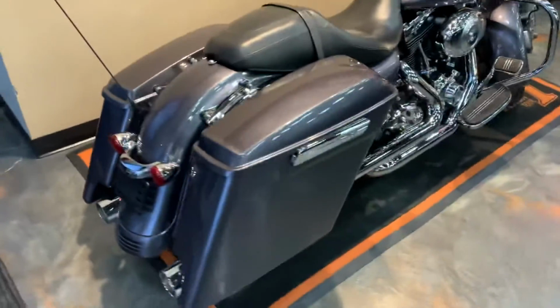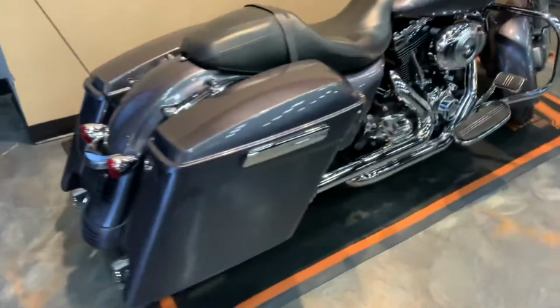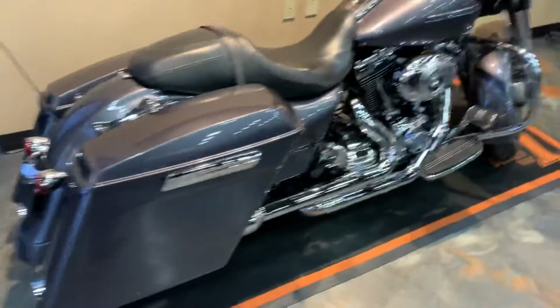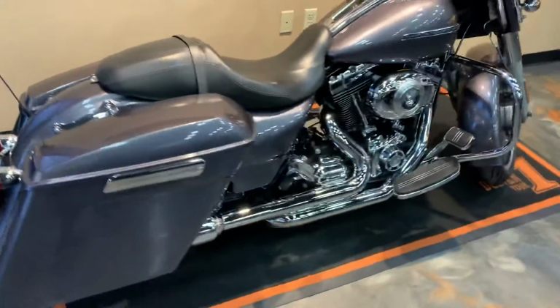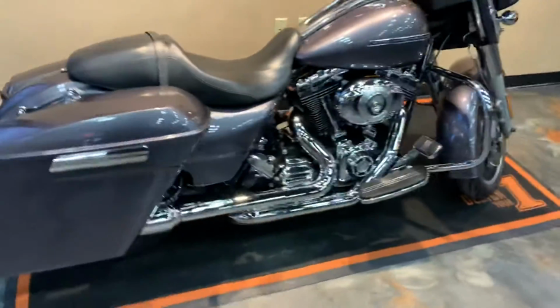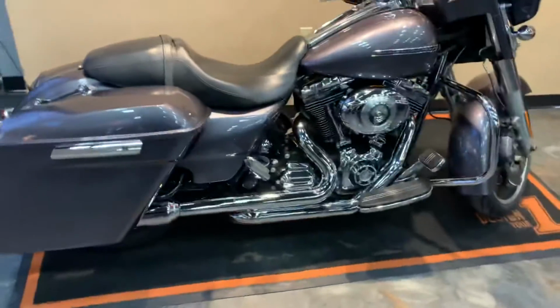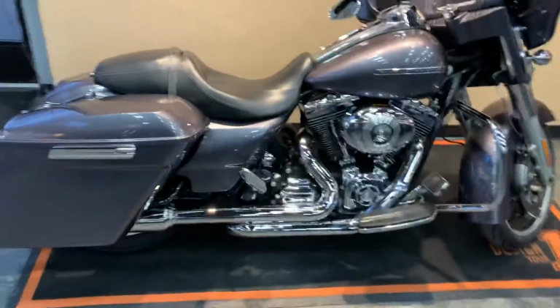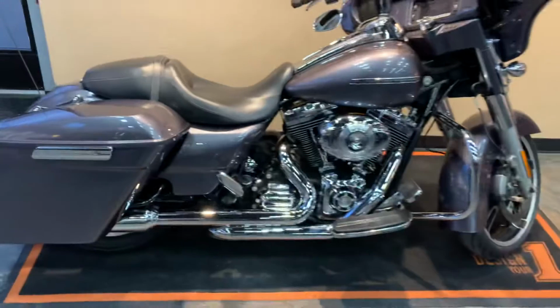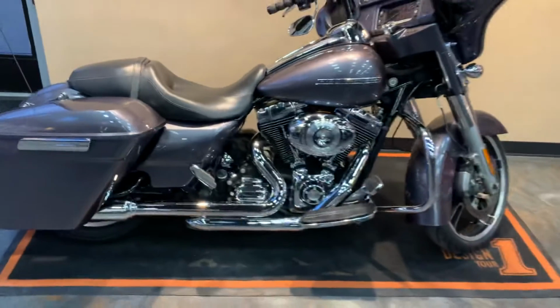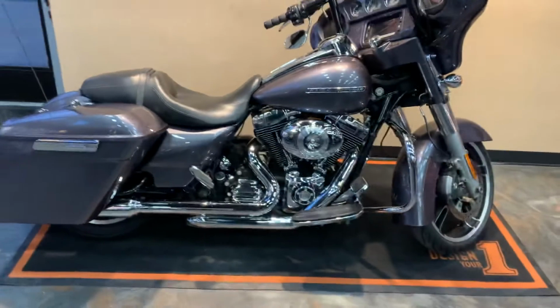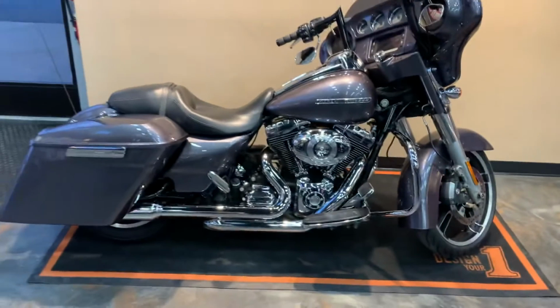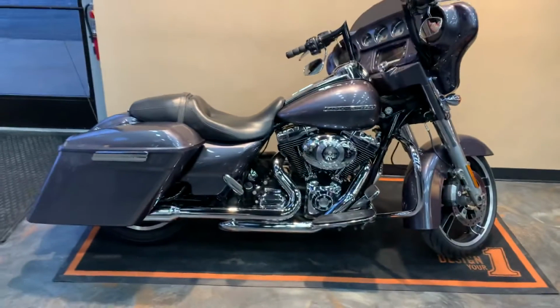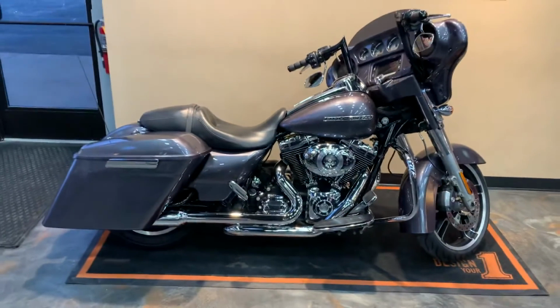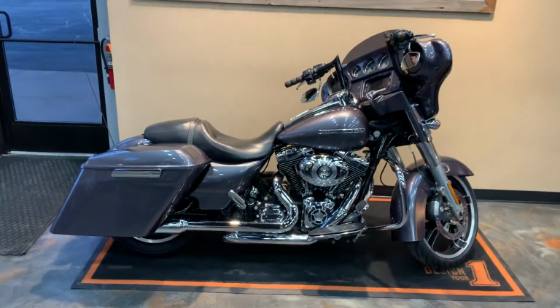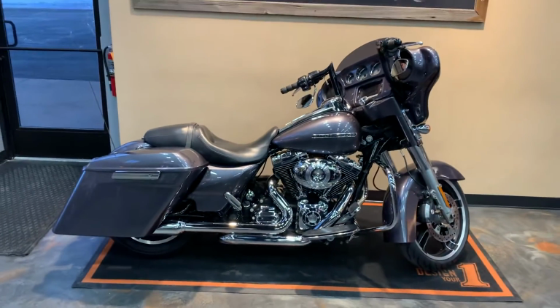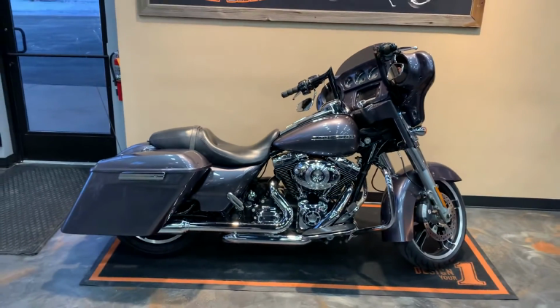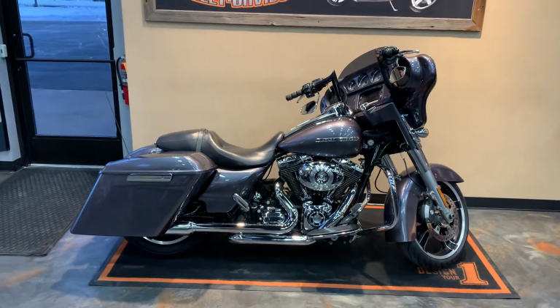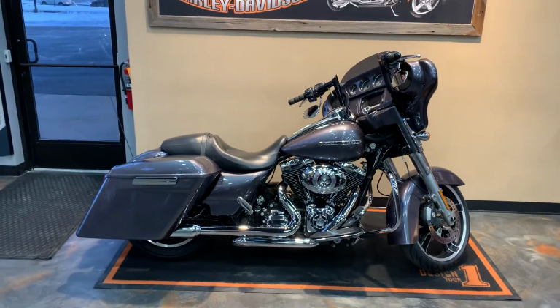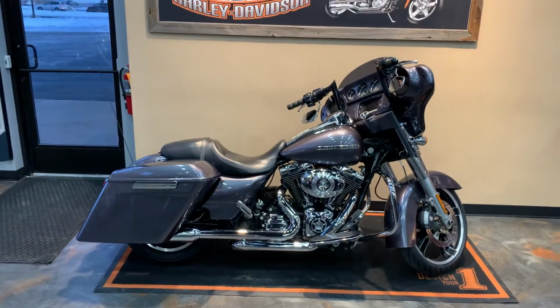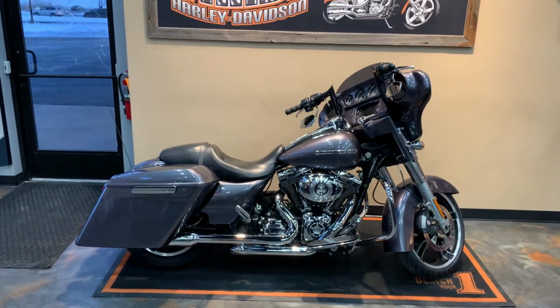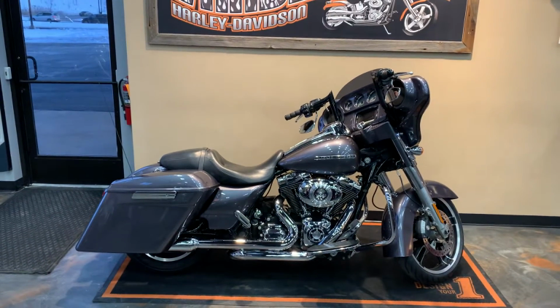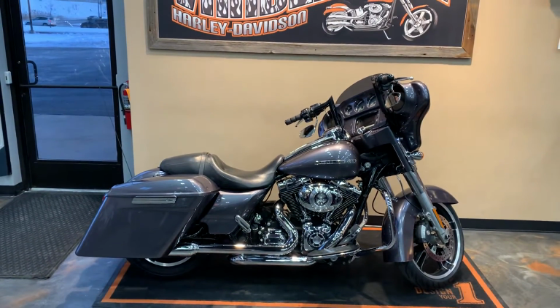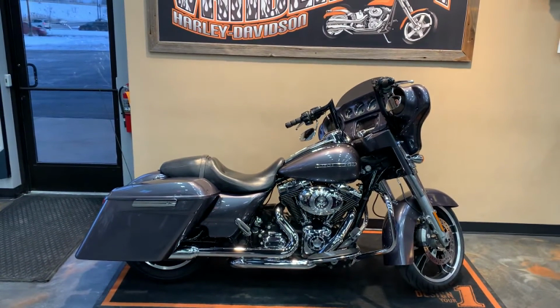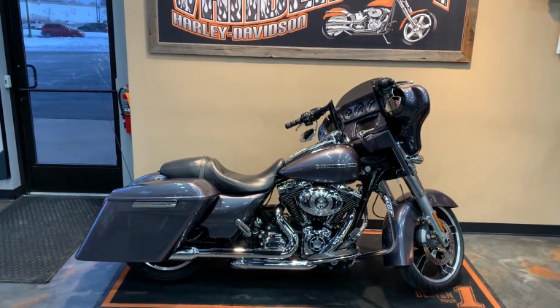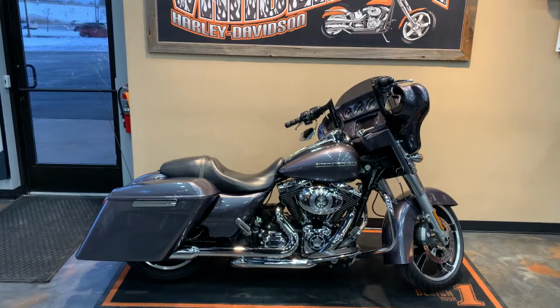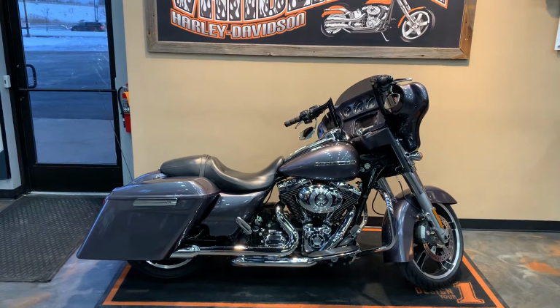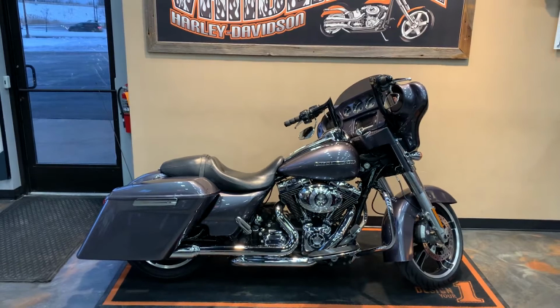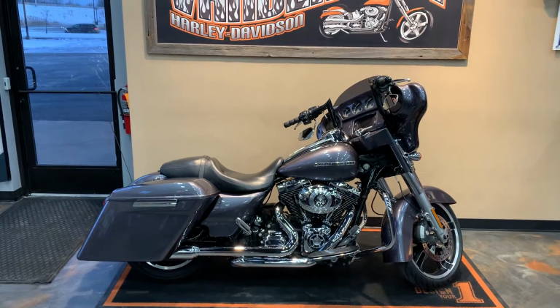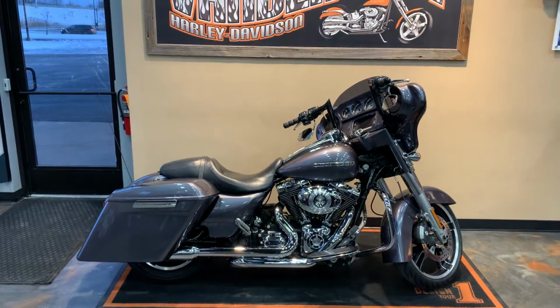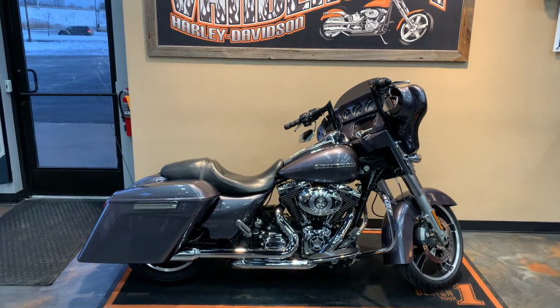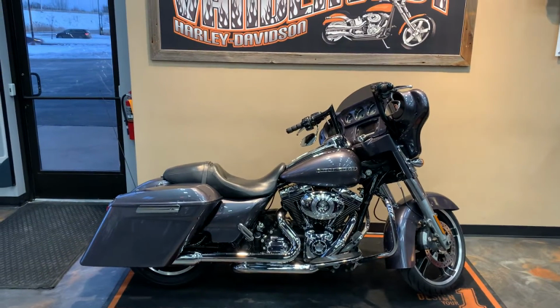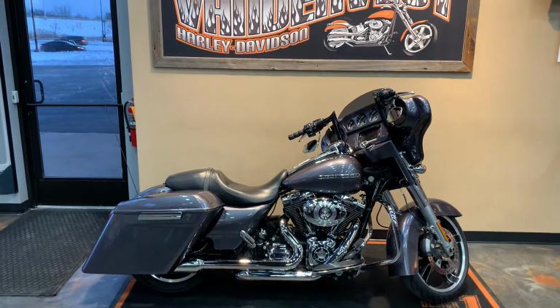Got her here at Vanderfest Harley-Davidson, 1966 Velp Avenue, Green Bay, Wisconsin. Our phone number is 920-498-8822.